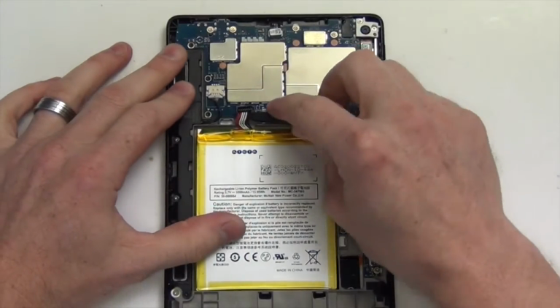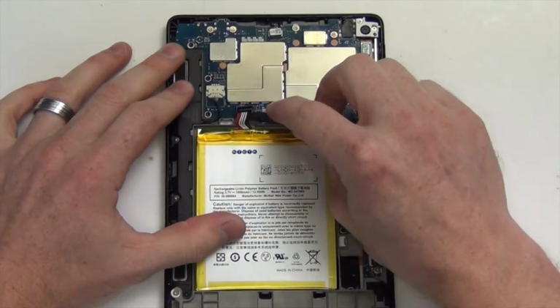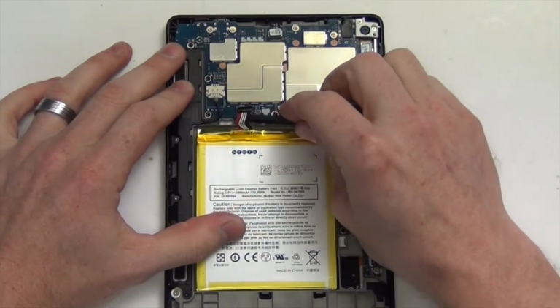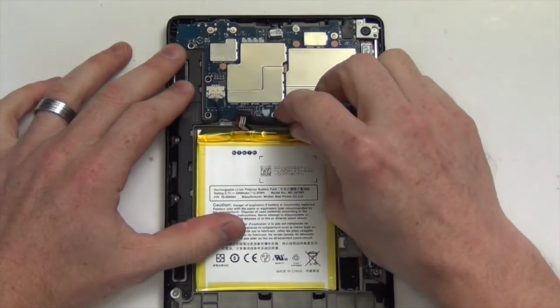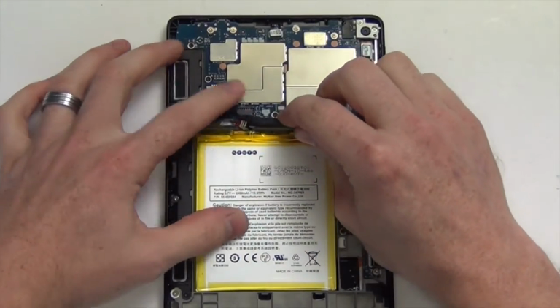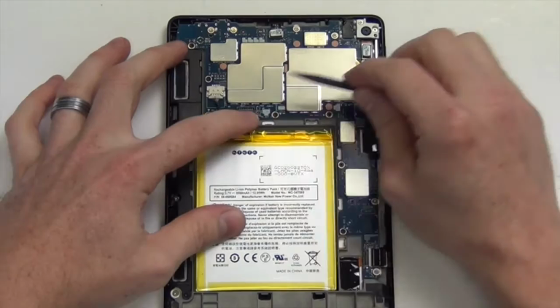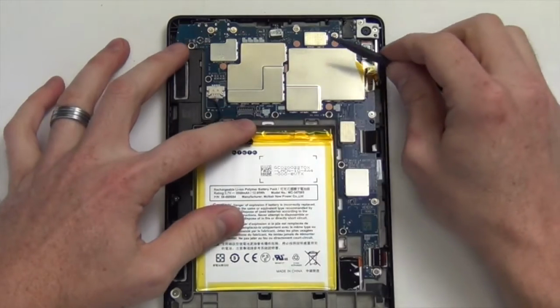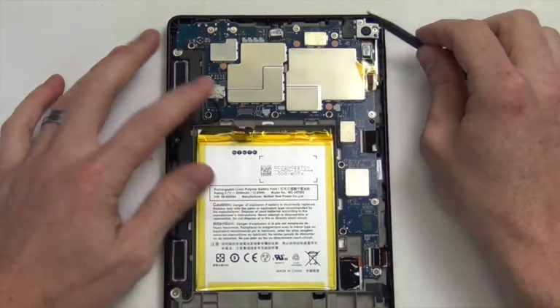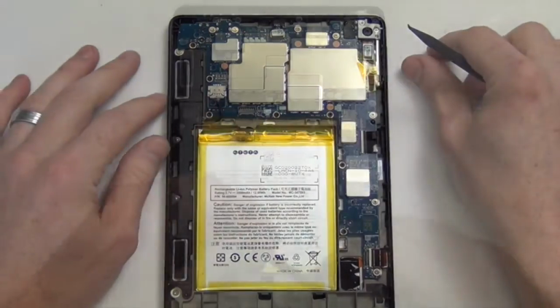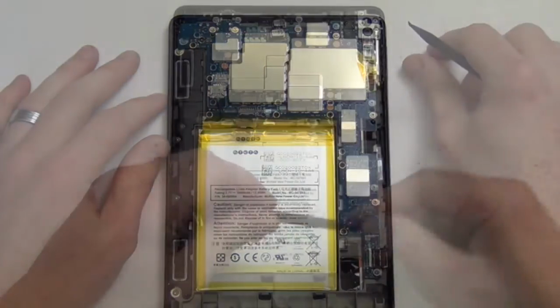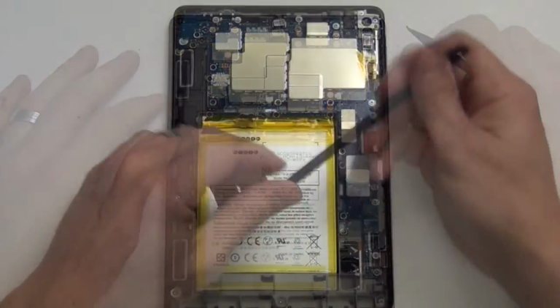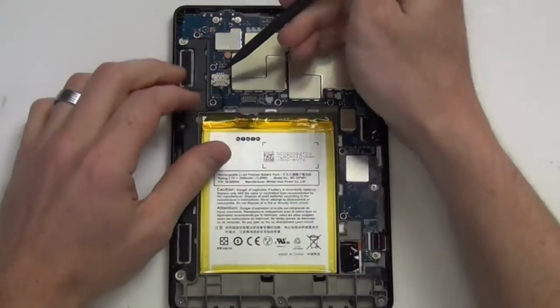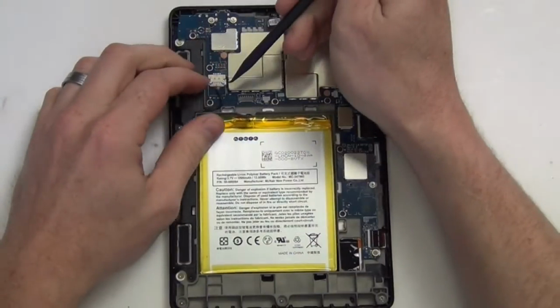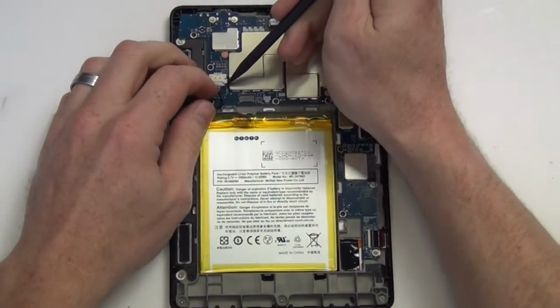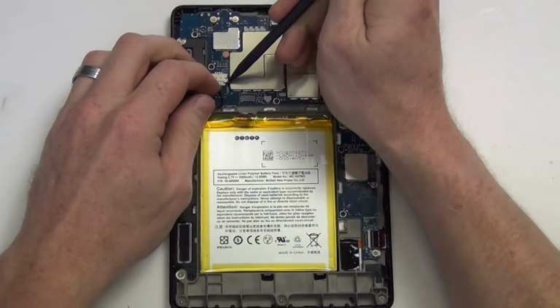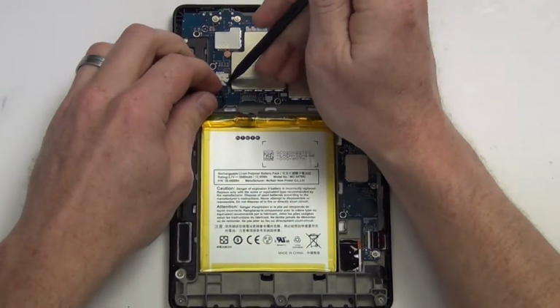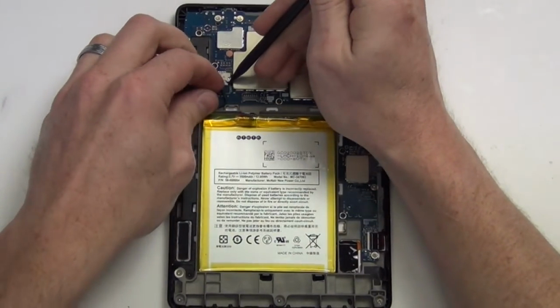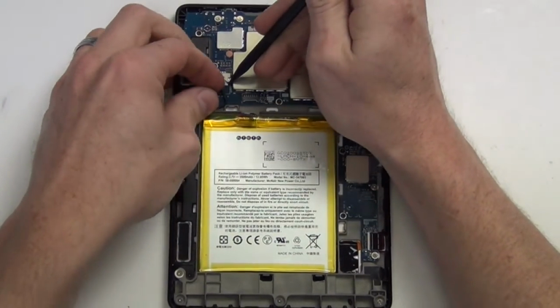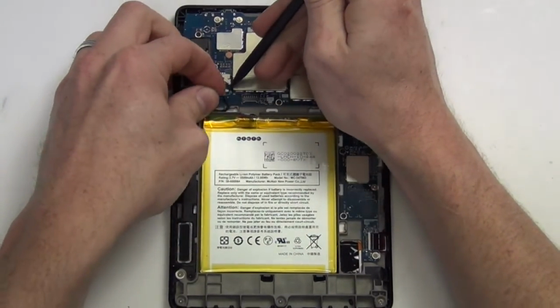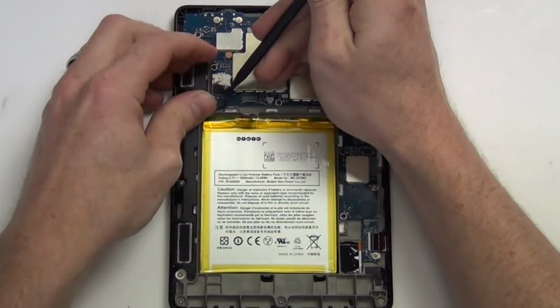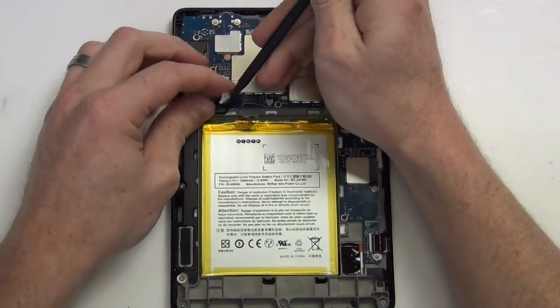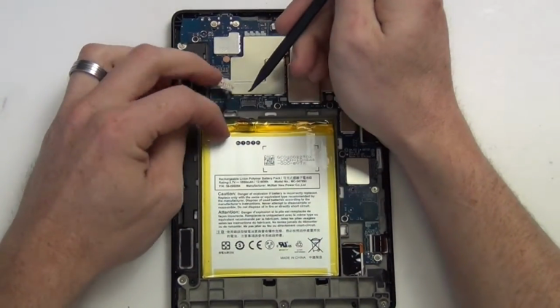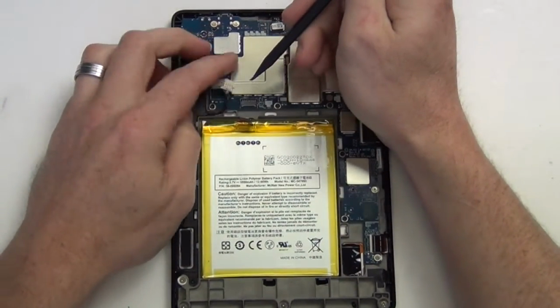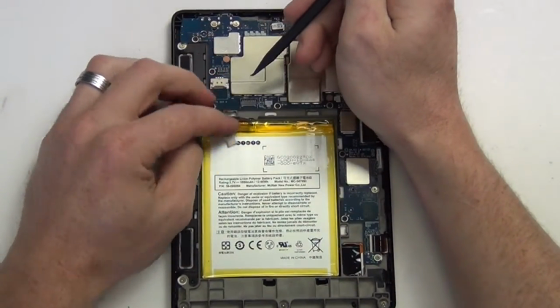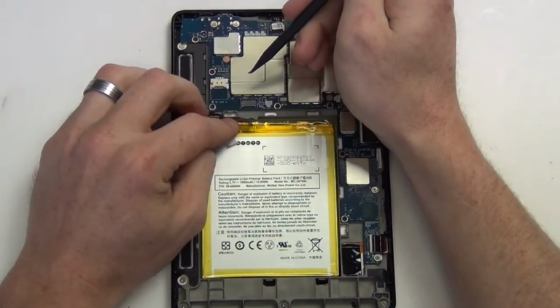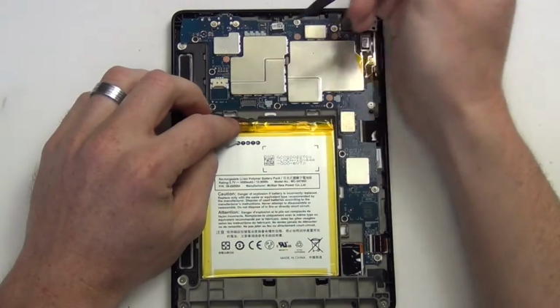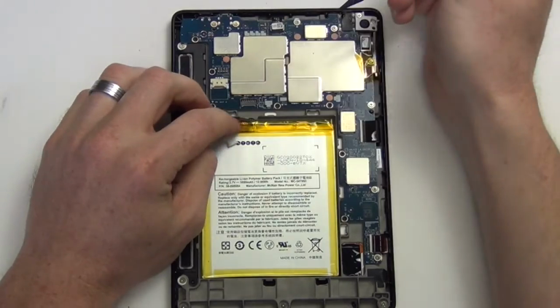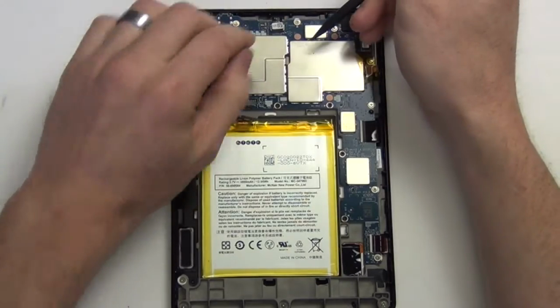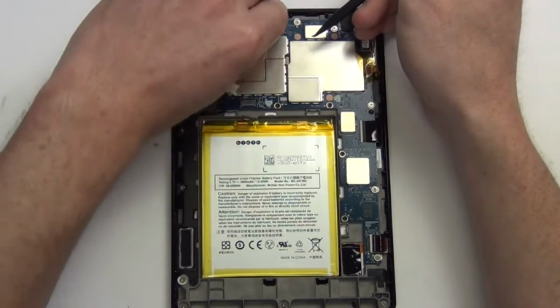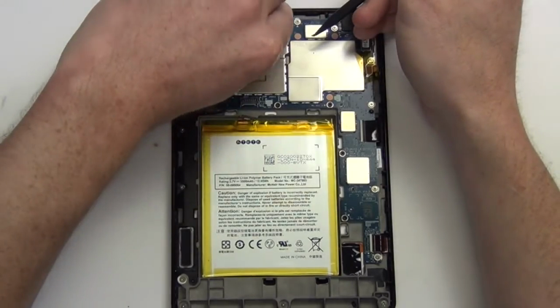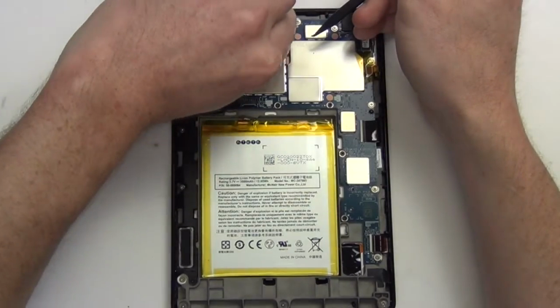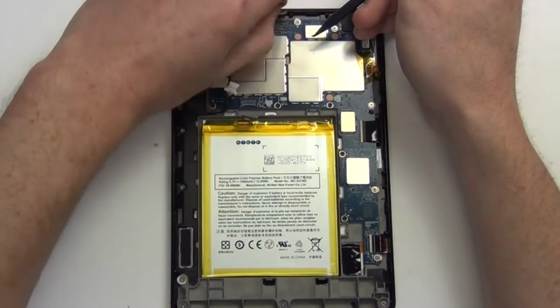Next, you will need to unplug the battery and then use your nylon tool to unplug the rest of the cables that are plugged into the motherboard.